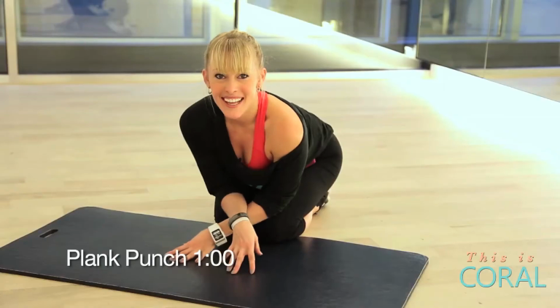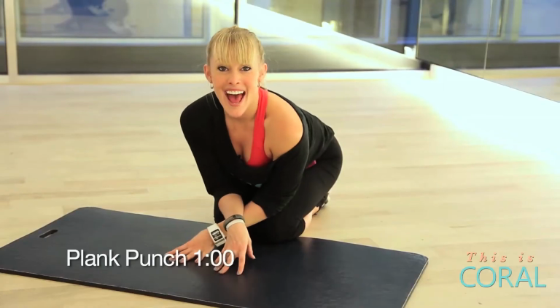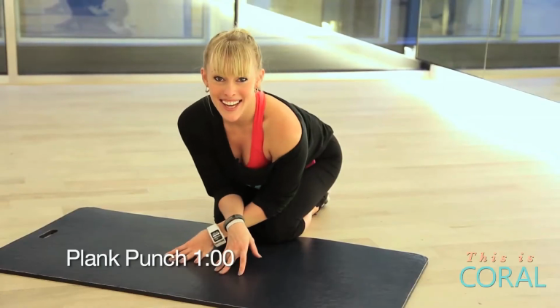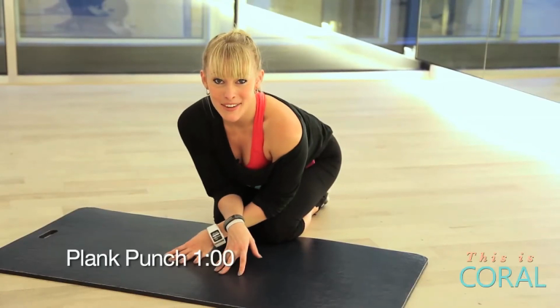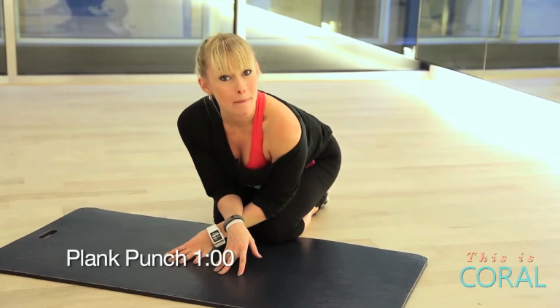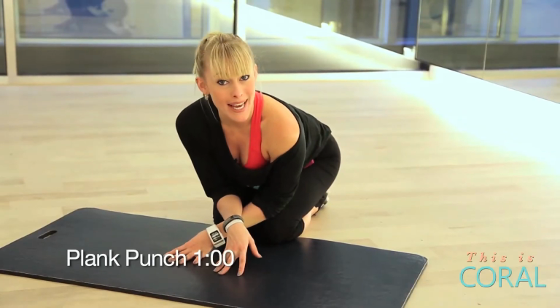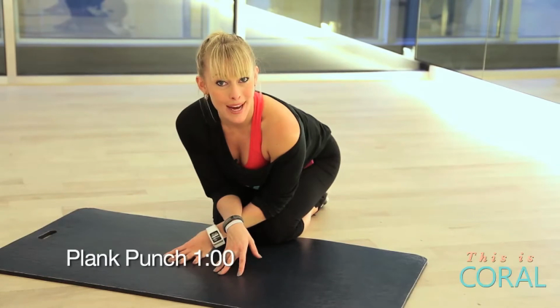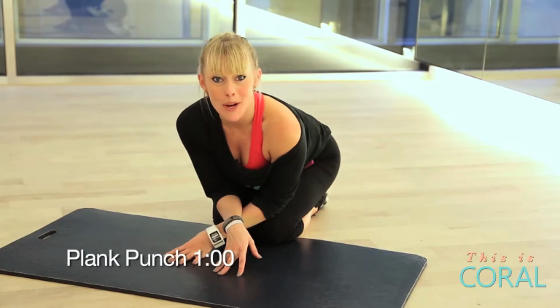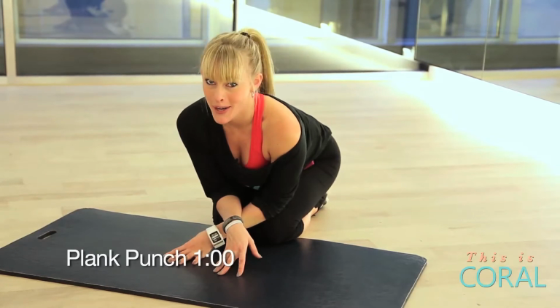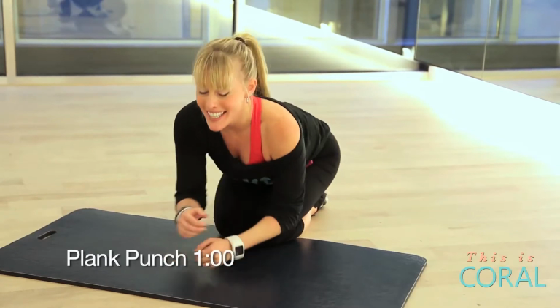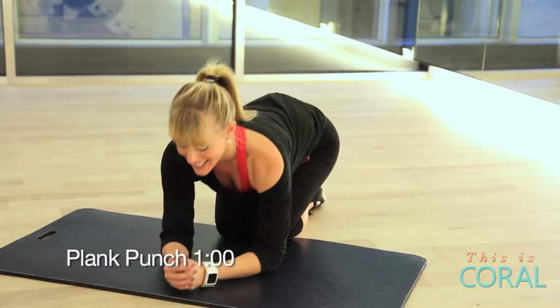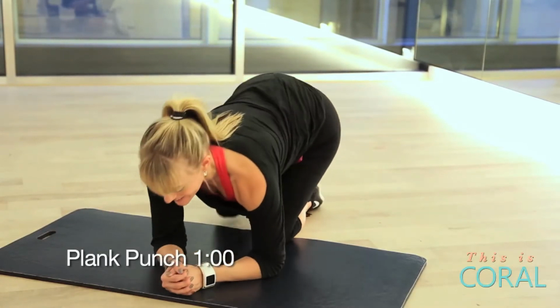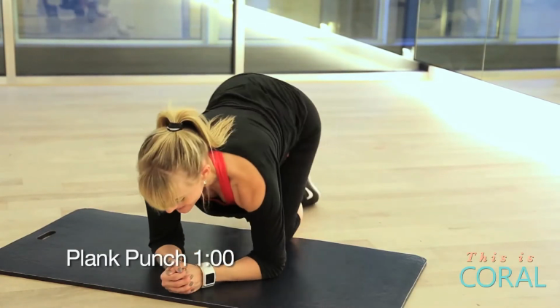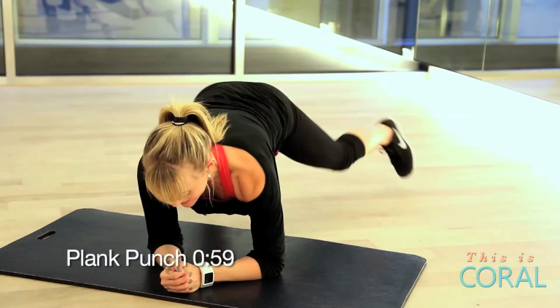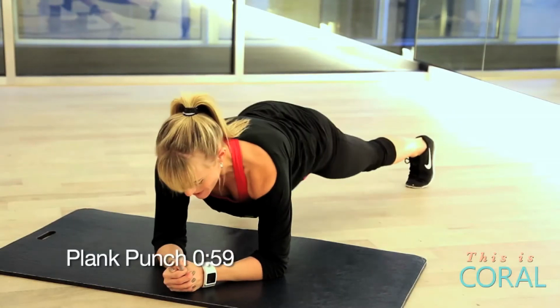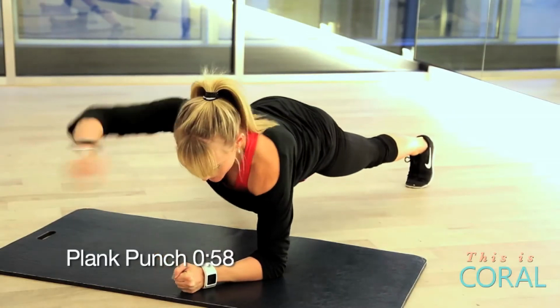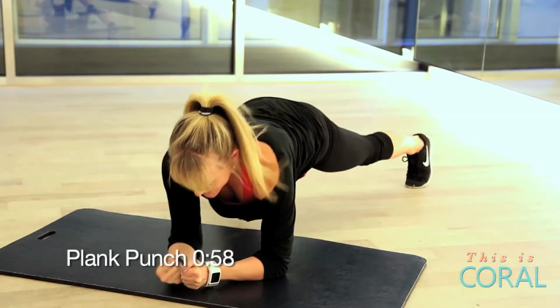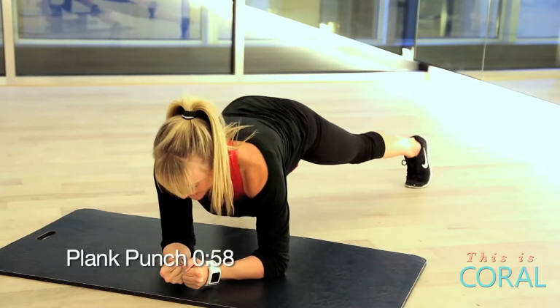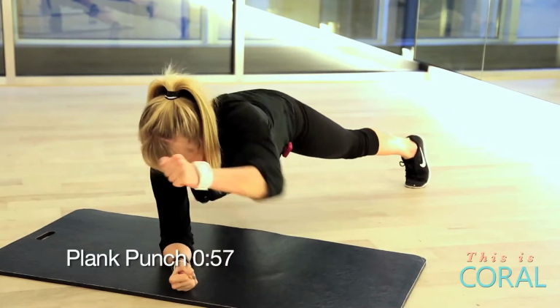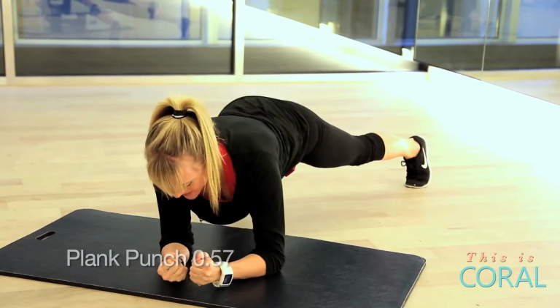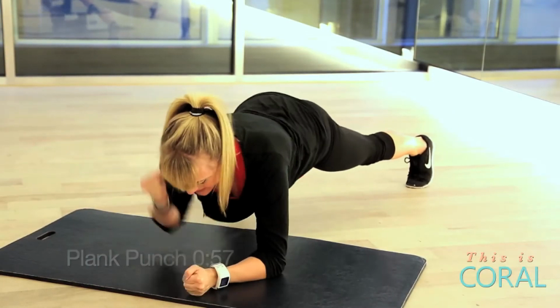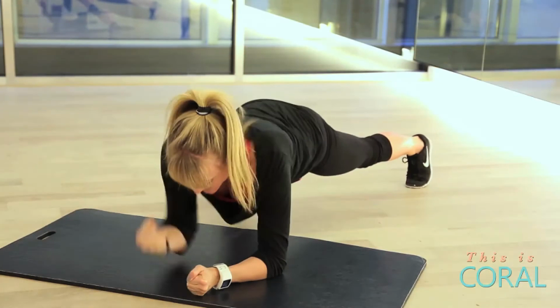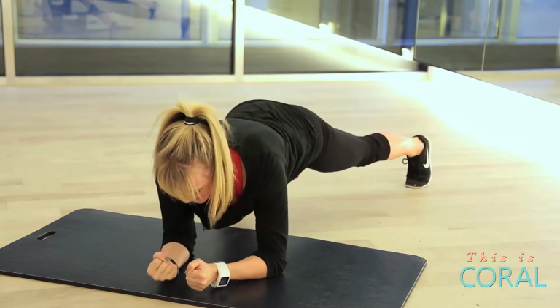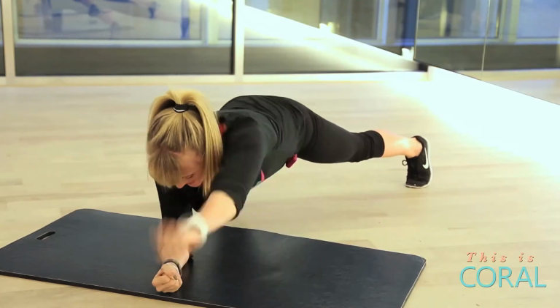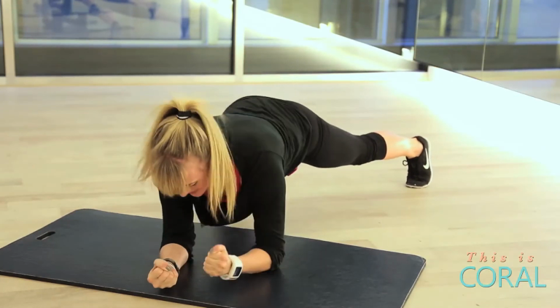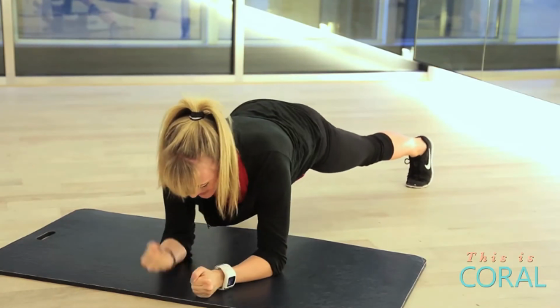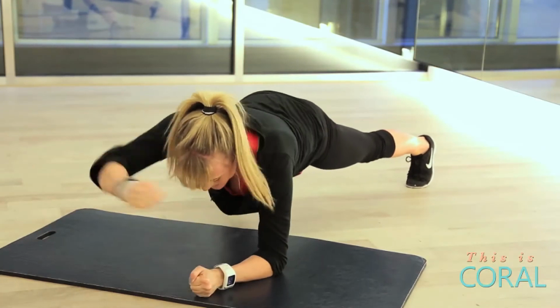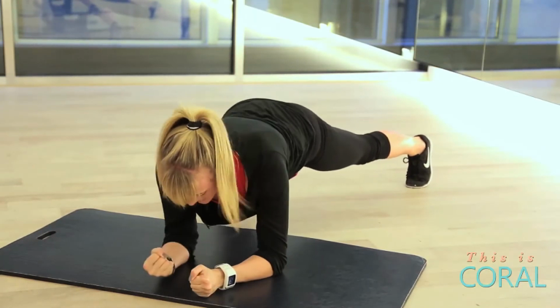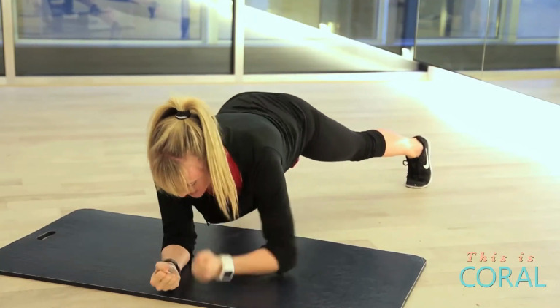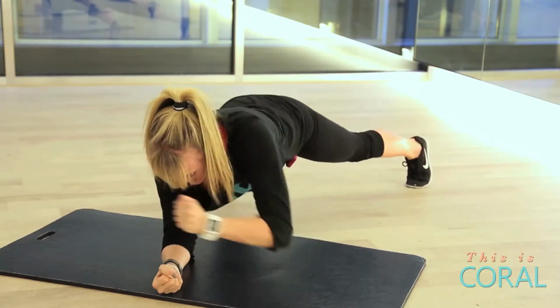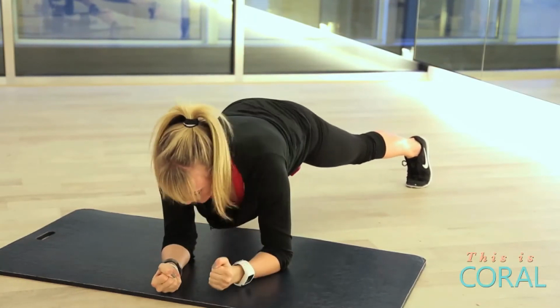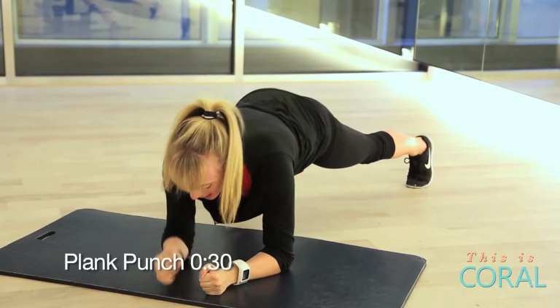Exercise three: plank punch — moderate intensity, then max.